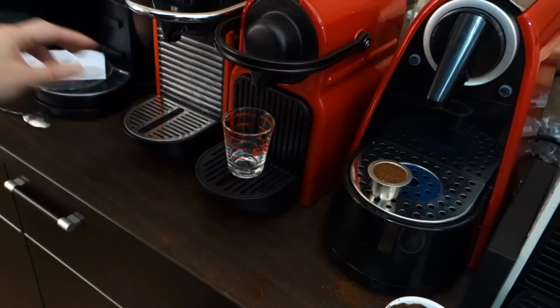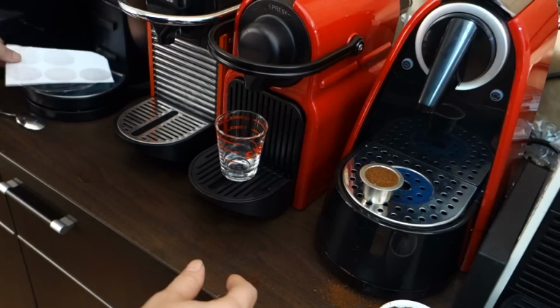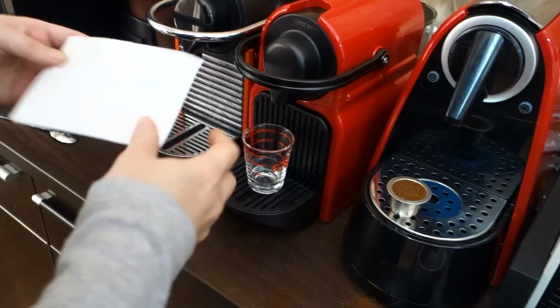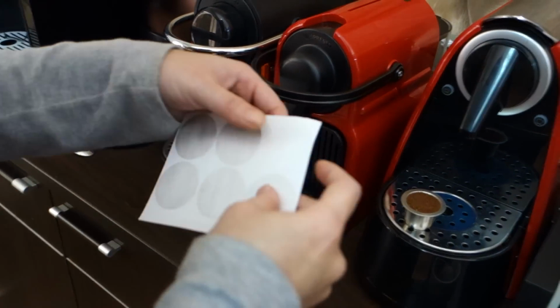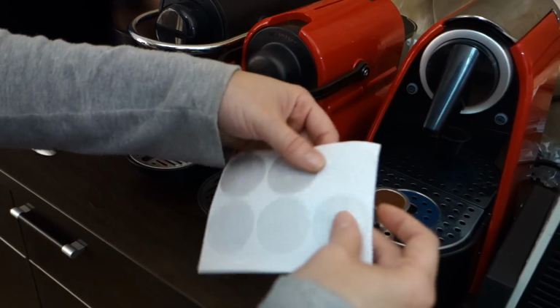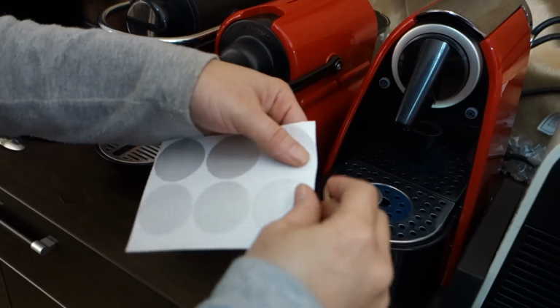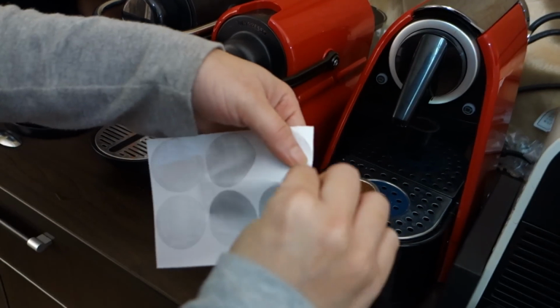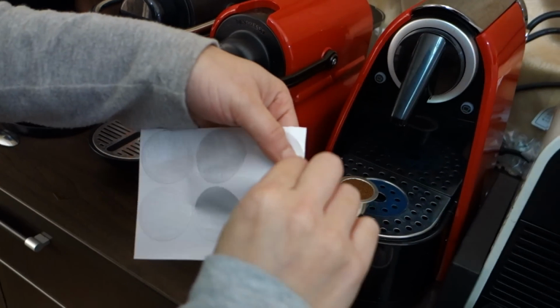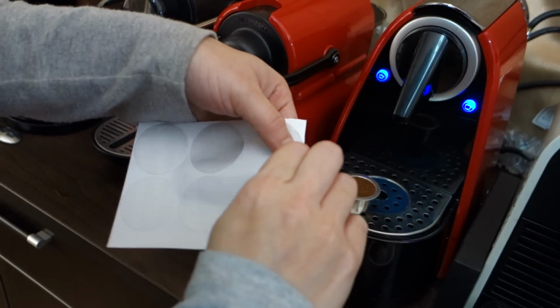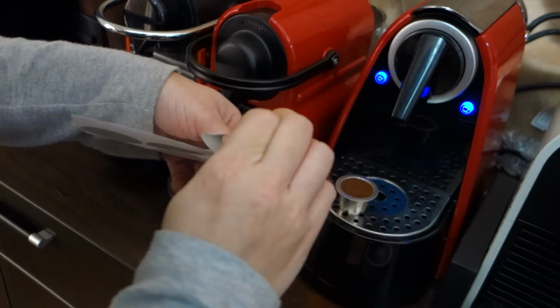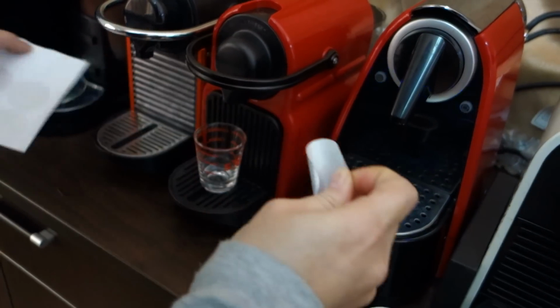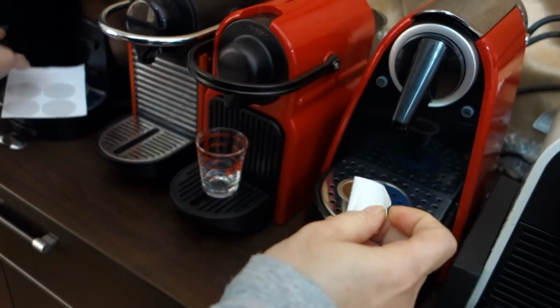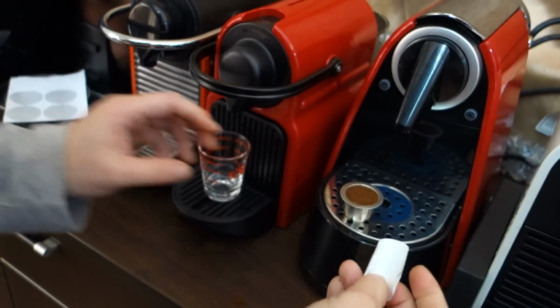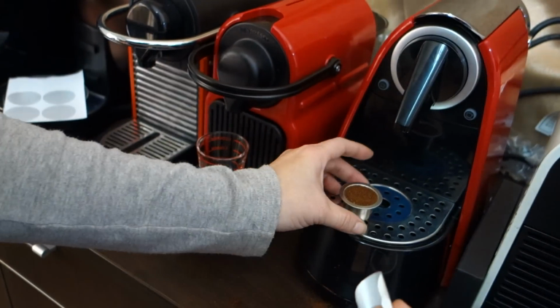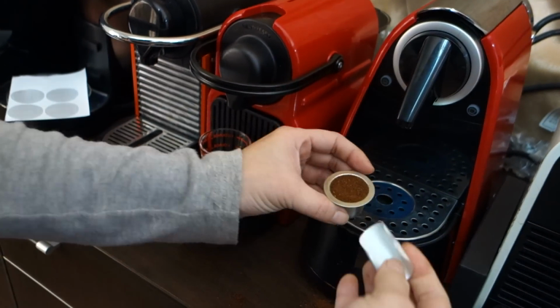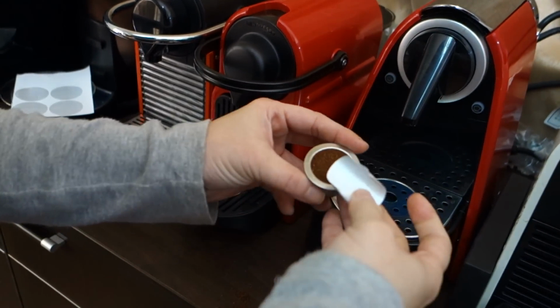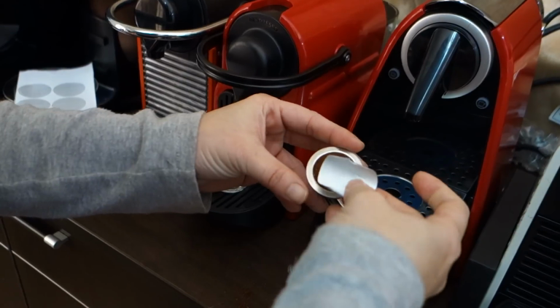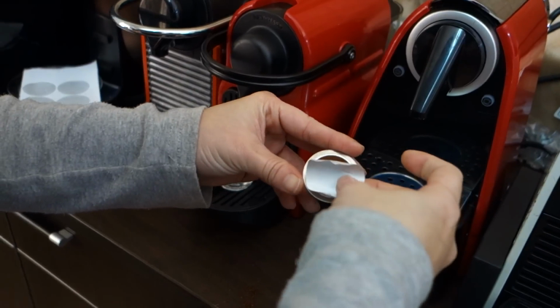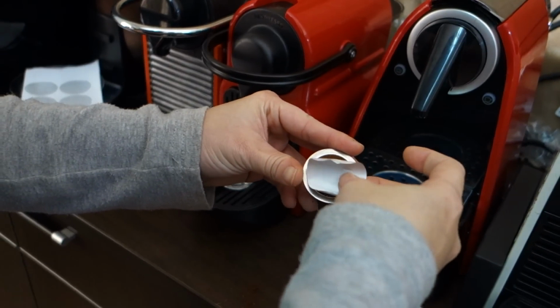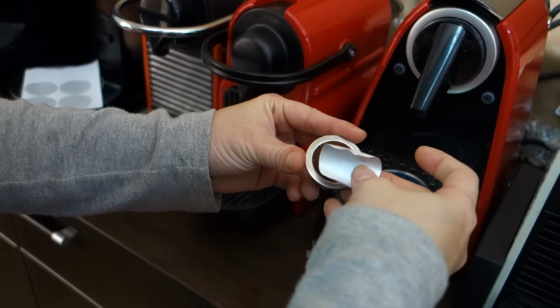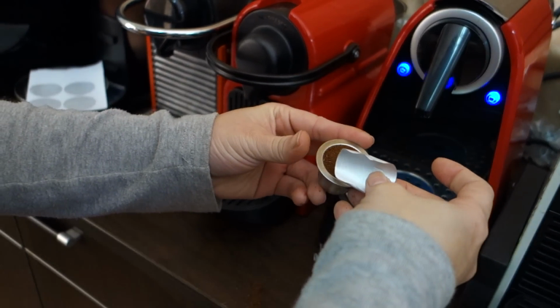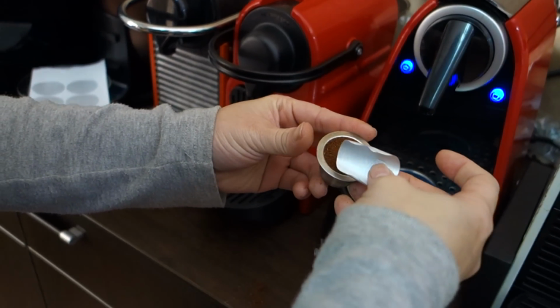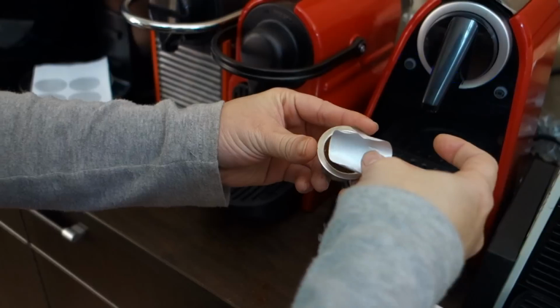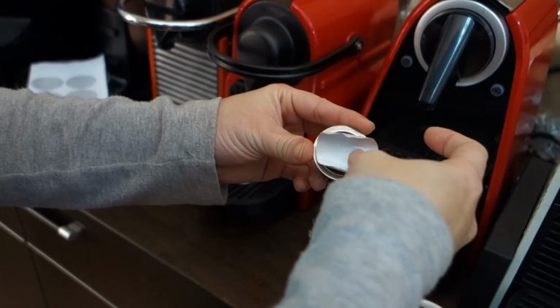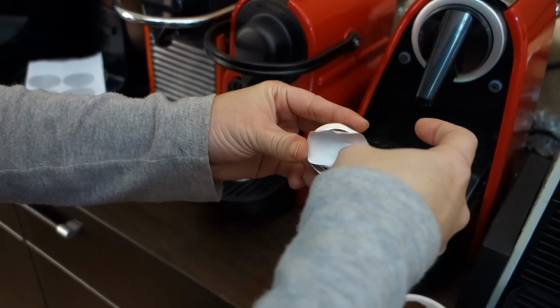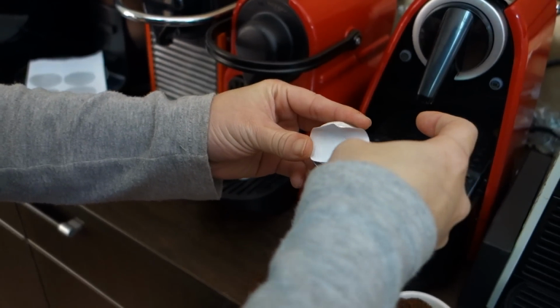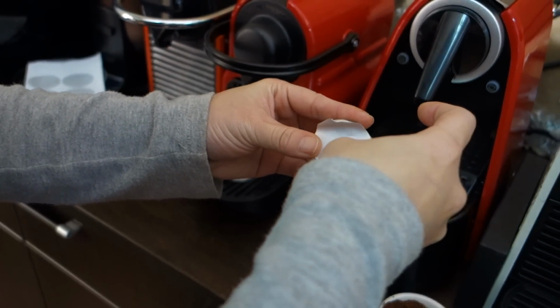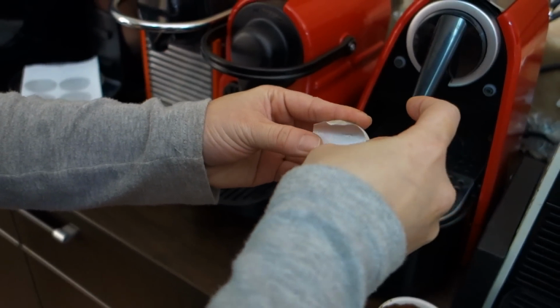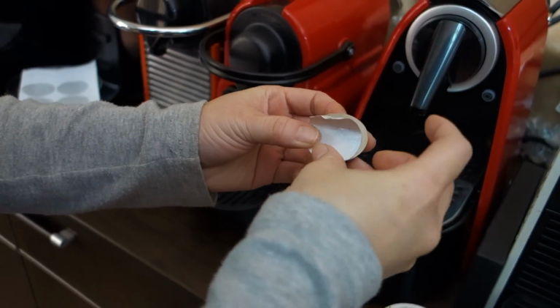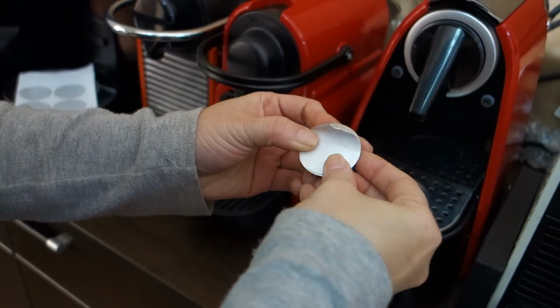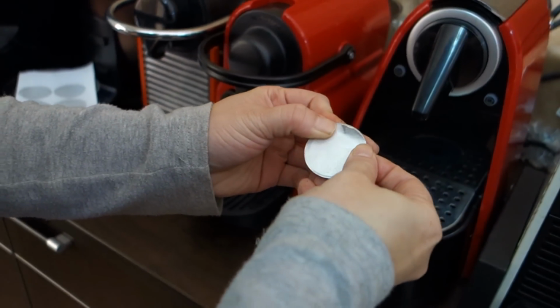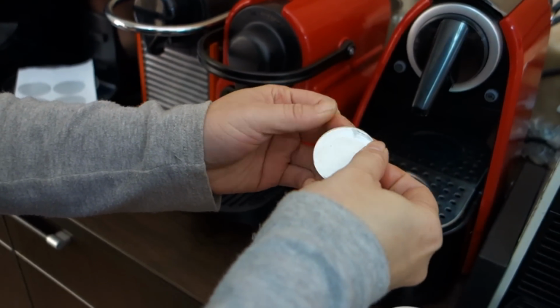Then, use our sticker lids to seal the capsule. Your thumb here, face it, and then just stick it.